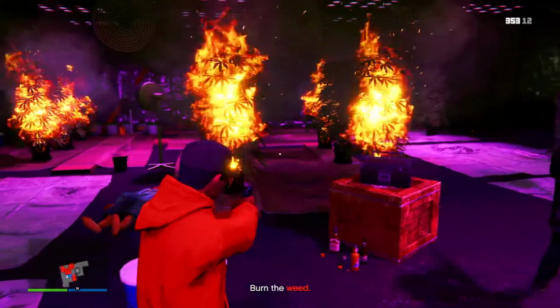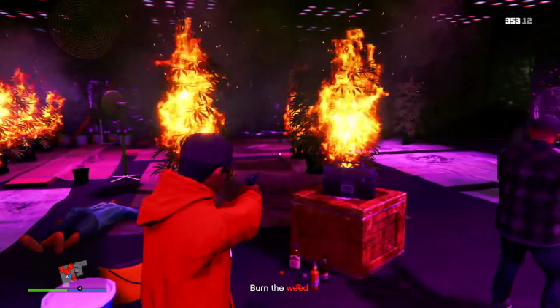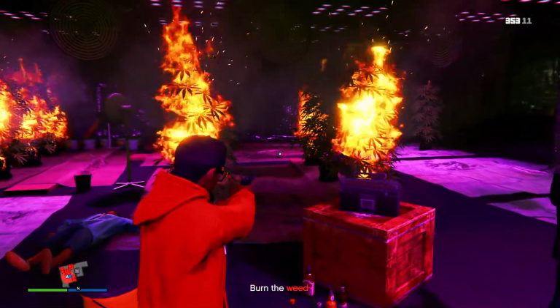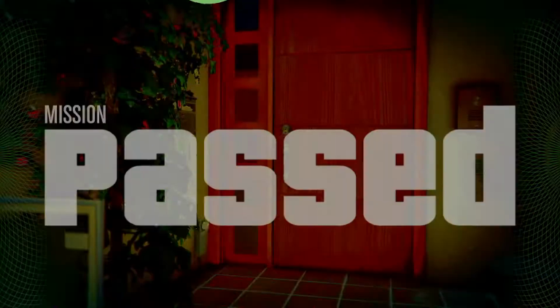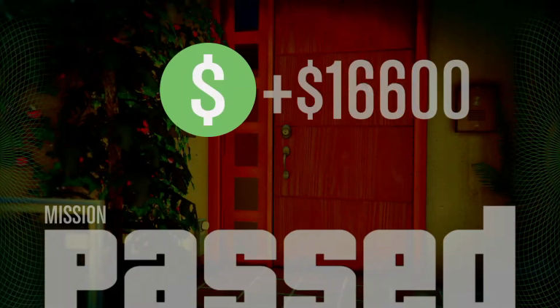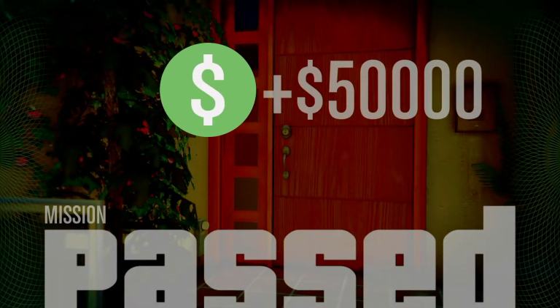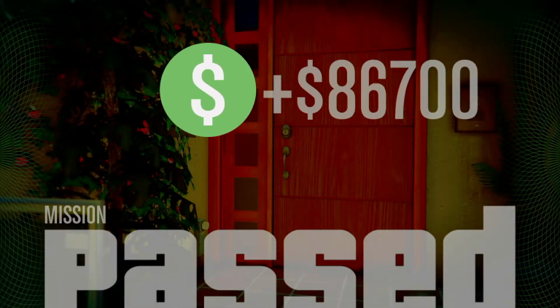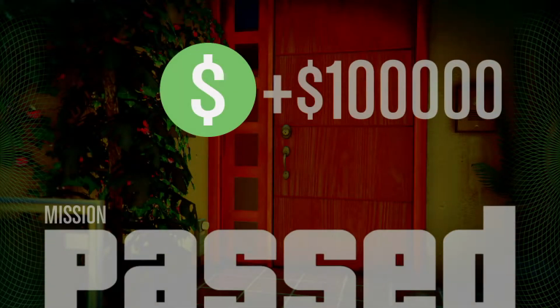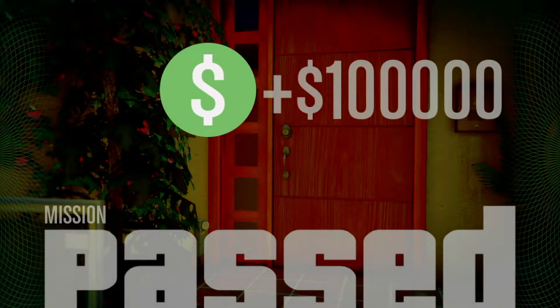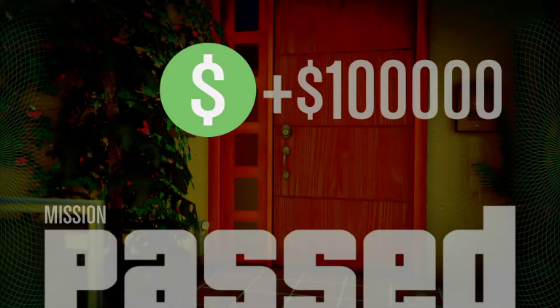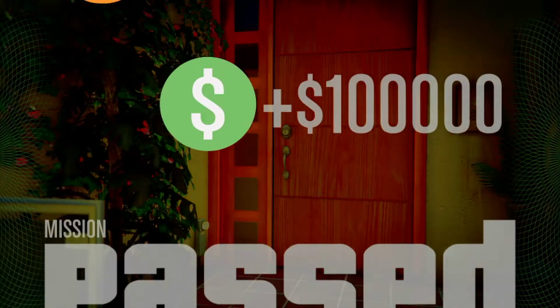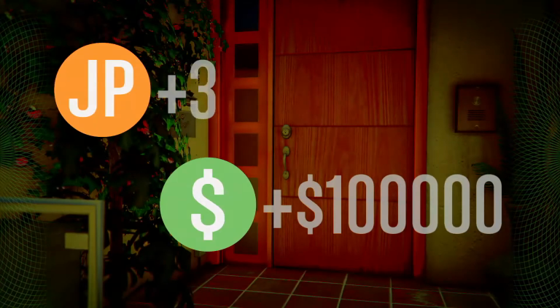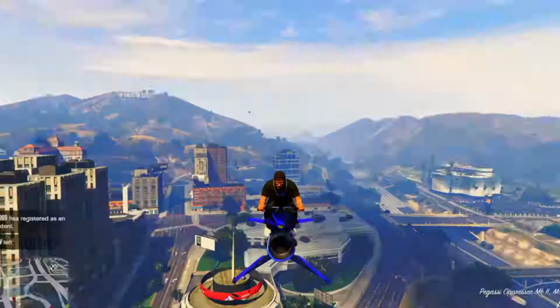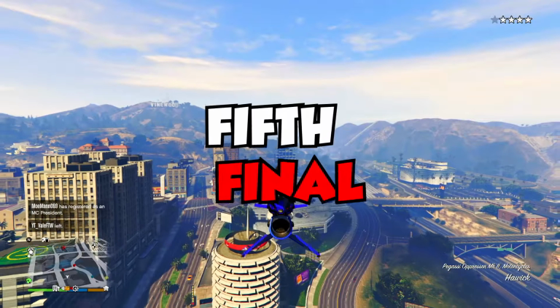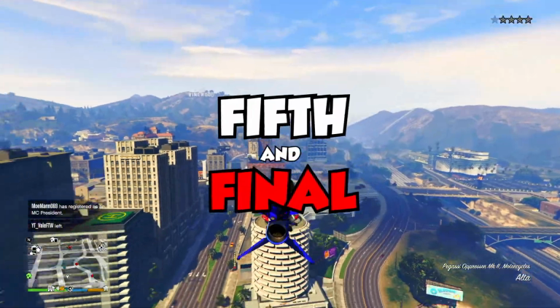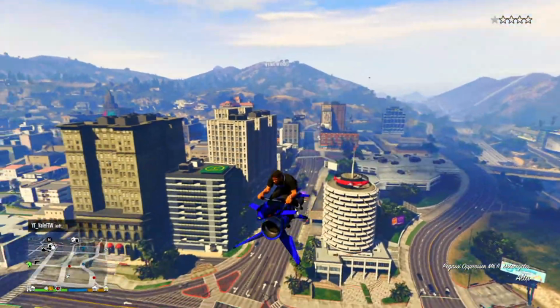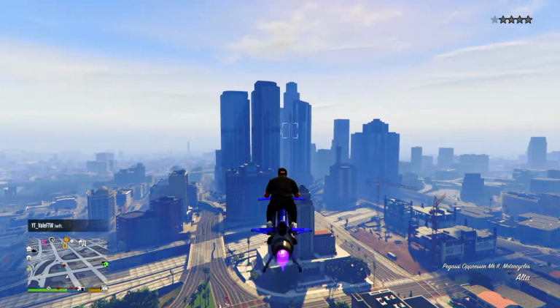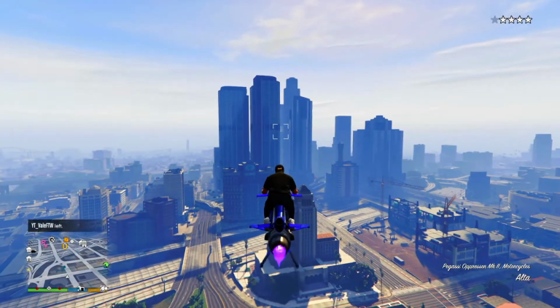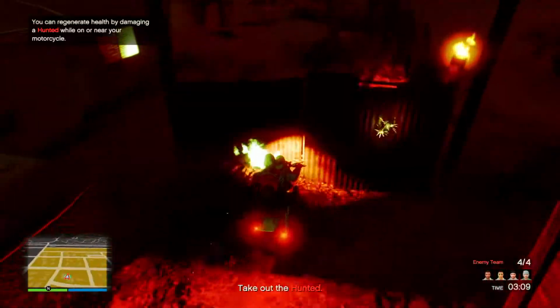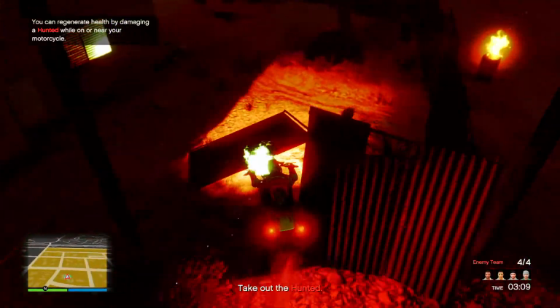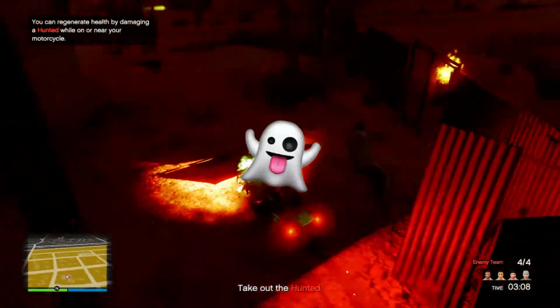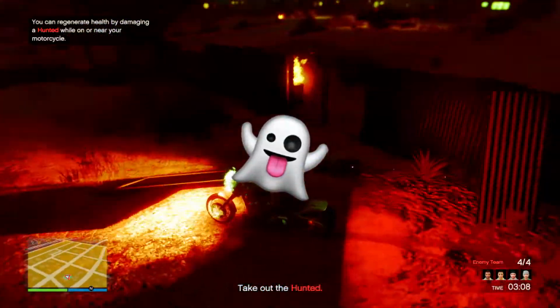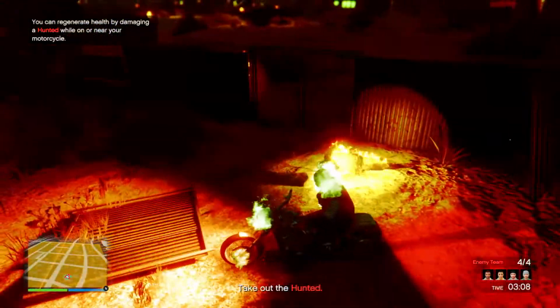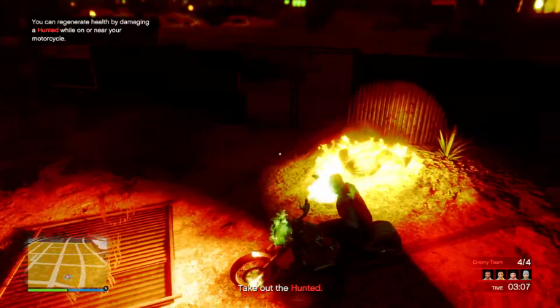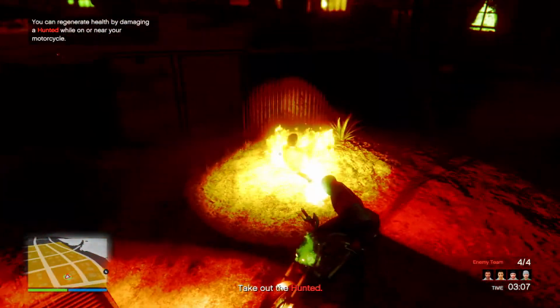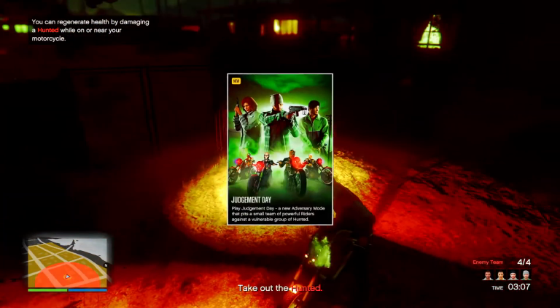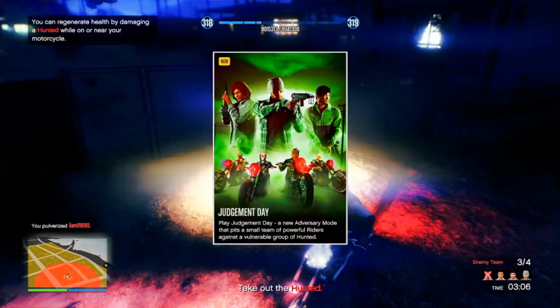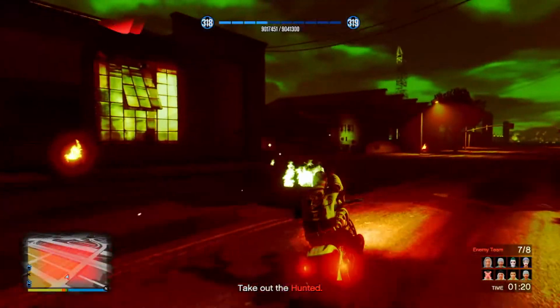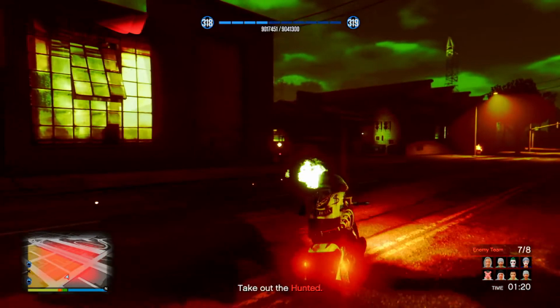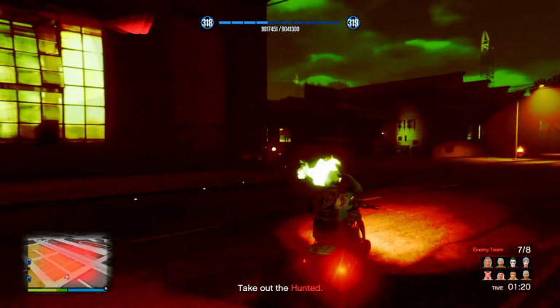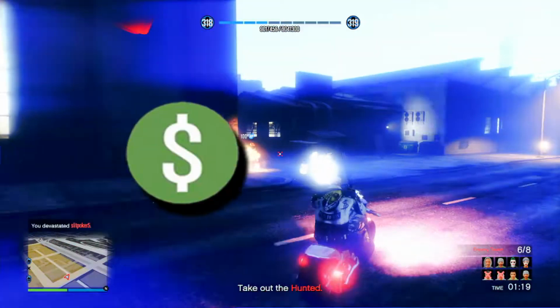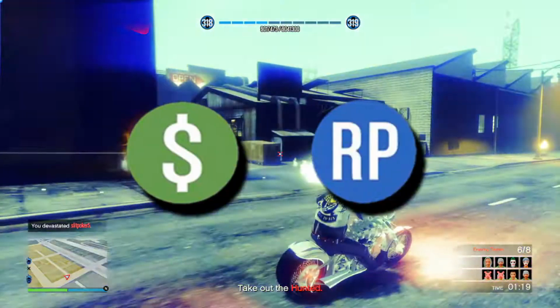These missions take about 20 minutes and you're guaranteed a hundred thousand dollars for completing any of these three. The fifth and final money making method is completing the new Halloween-themed adversary mode, Judgment Day, as it's also offering double cash and RP.